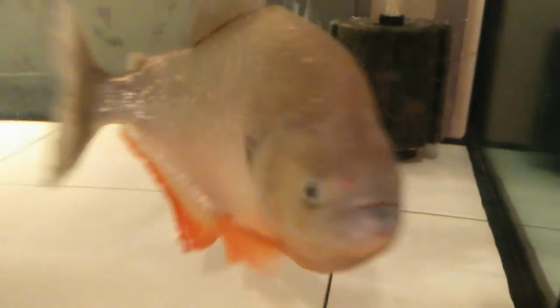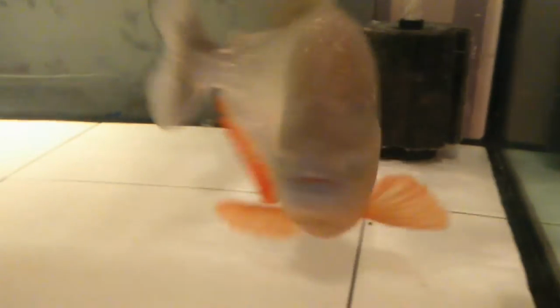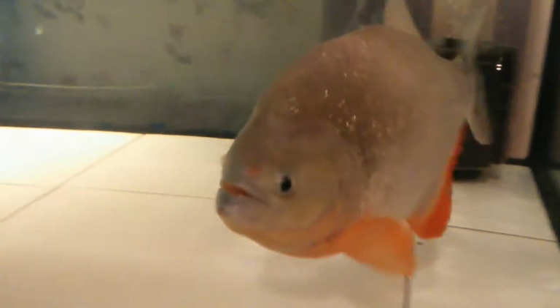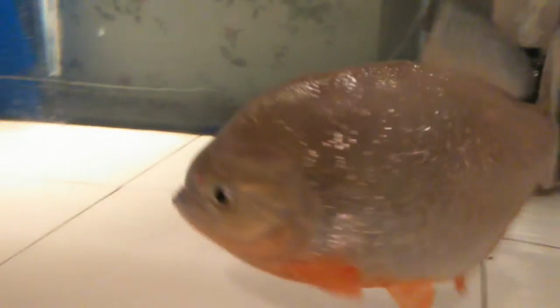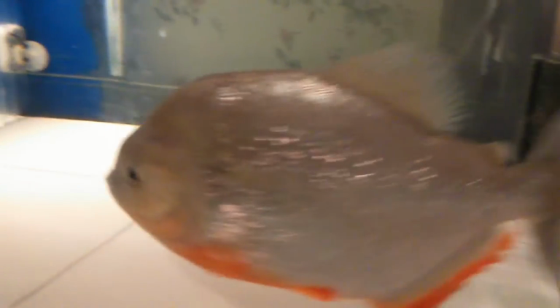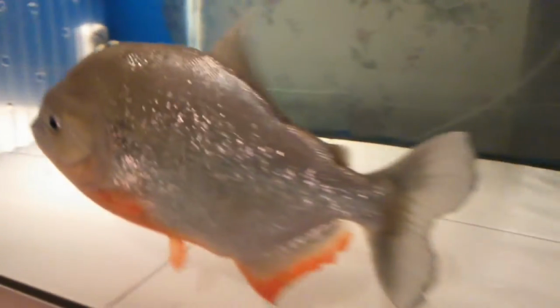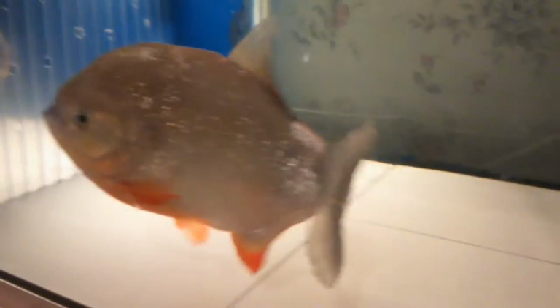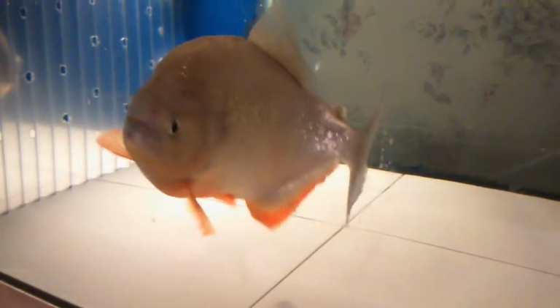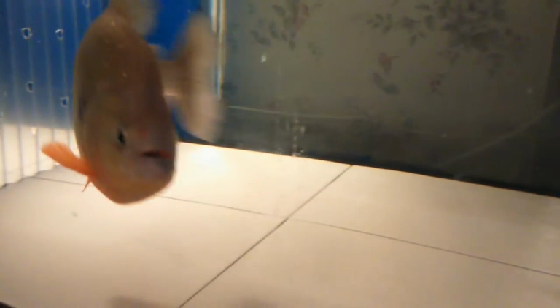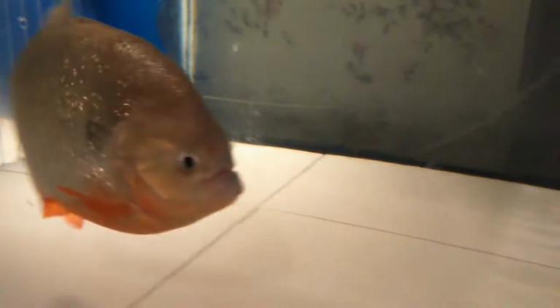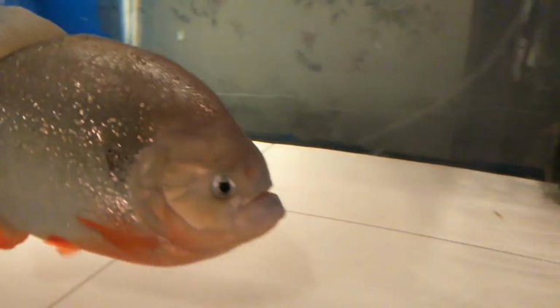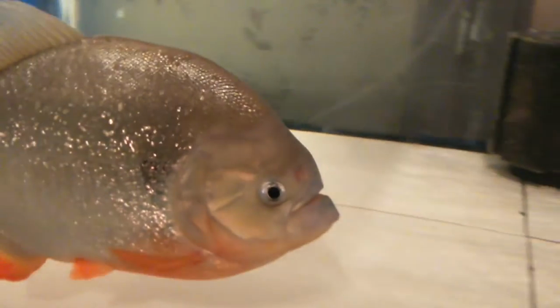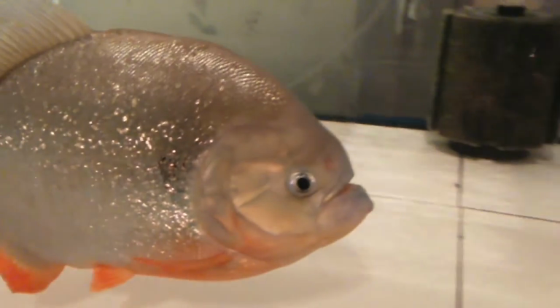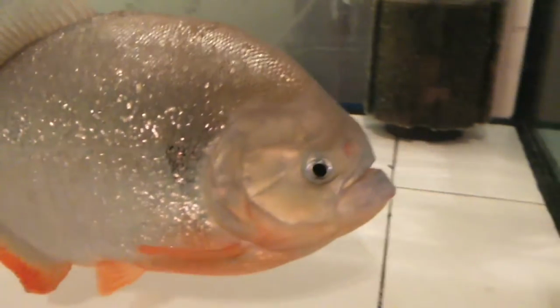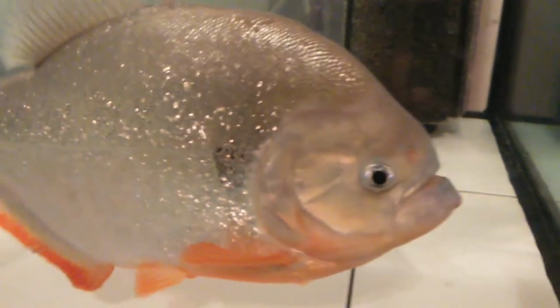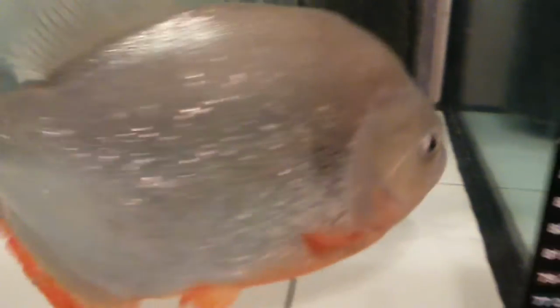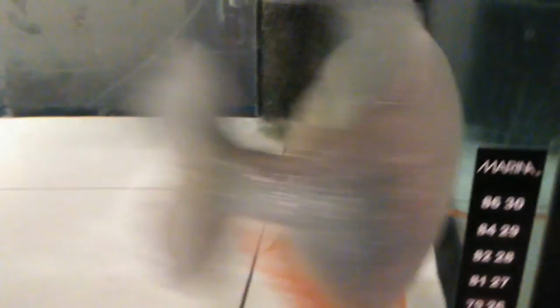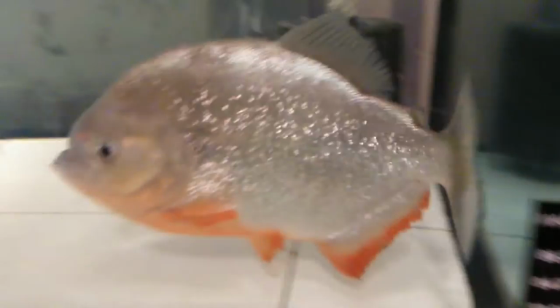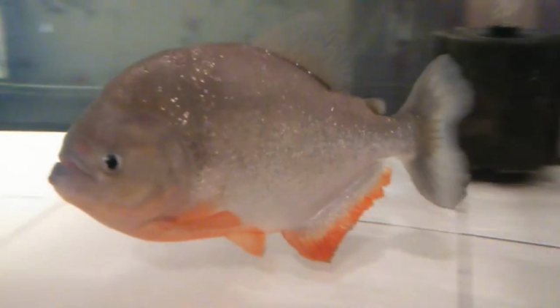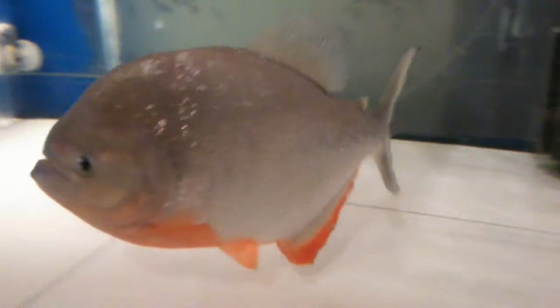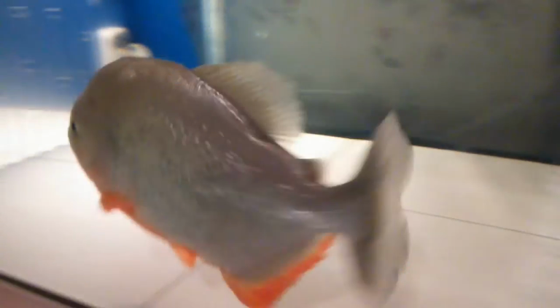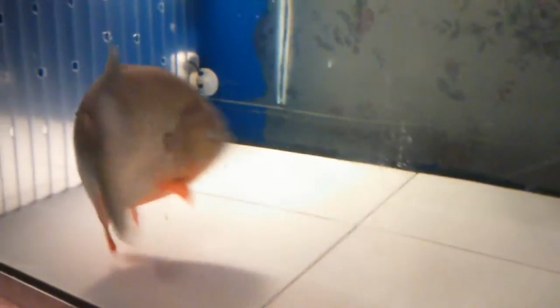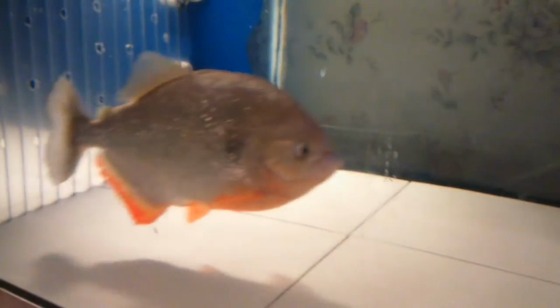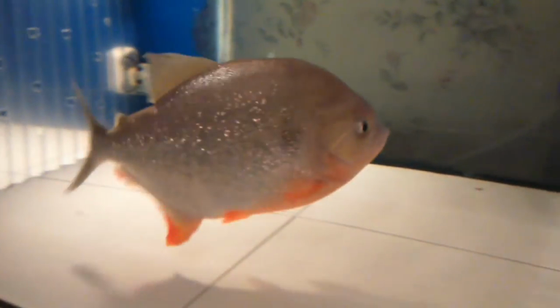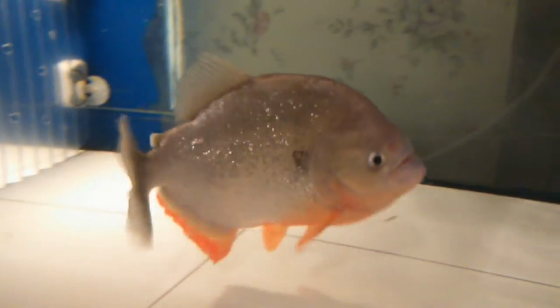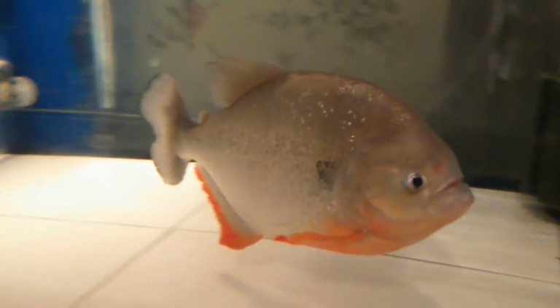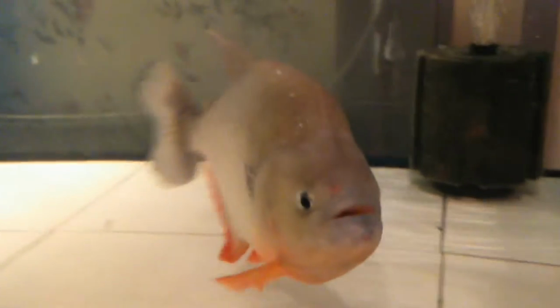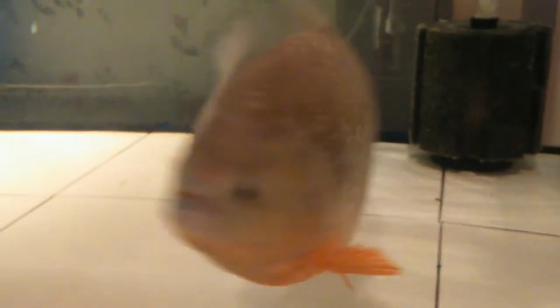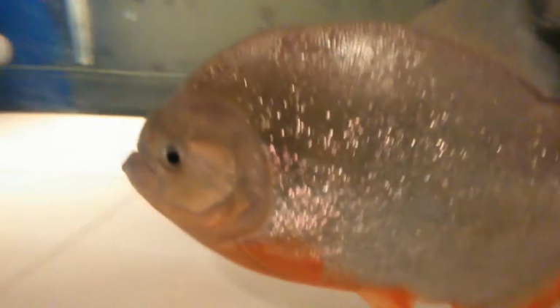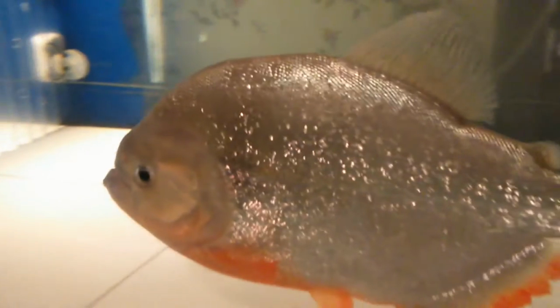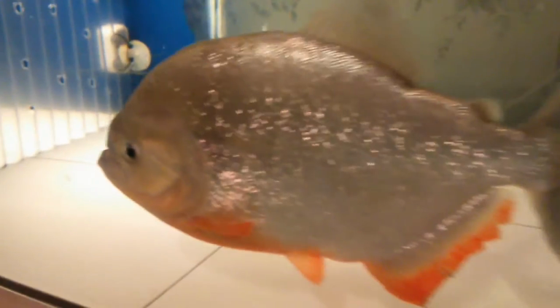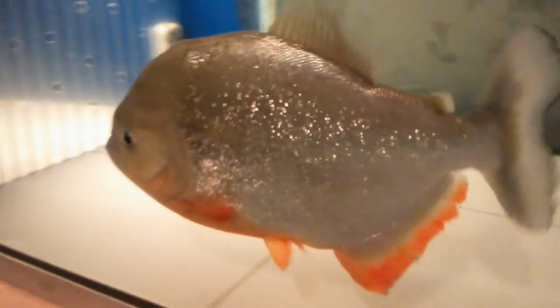So let's feed Jules now. Seems up for it — he's watched all the others being fed, so he's well keyed up. Yay, looking good again.